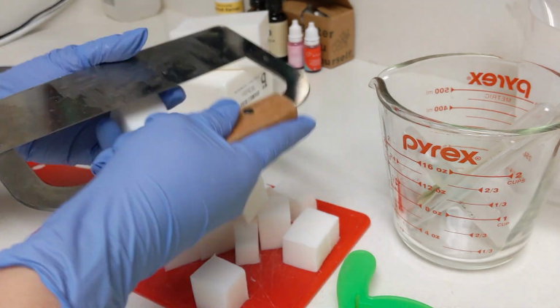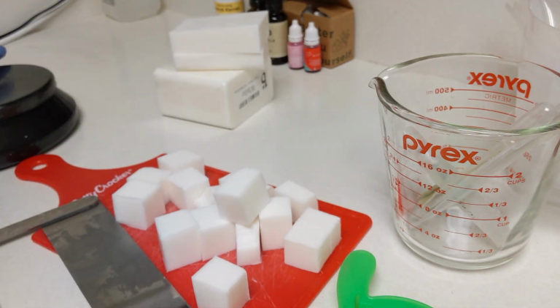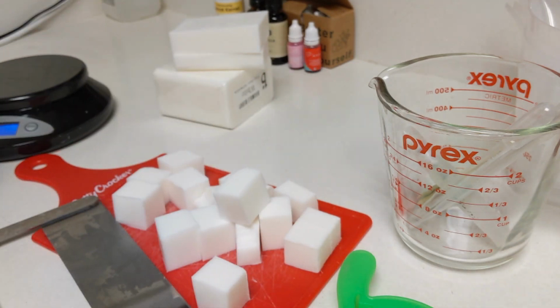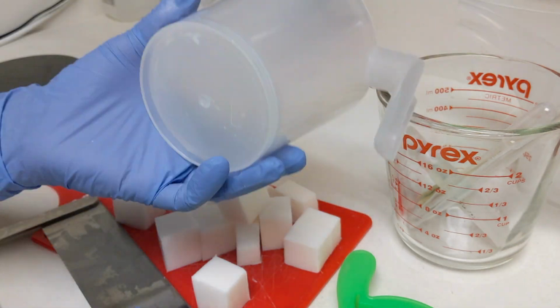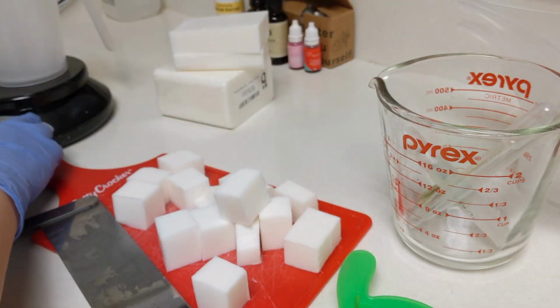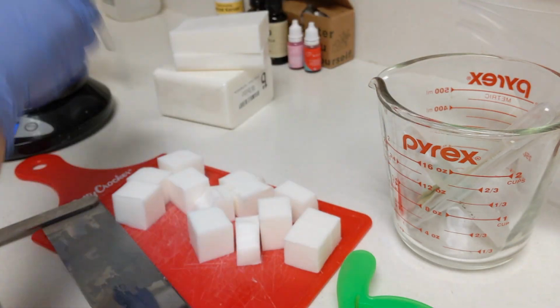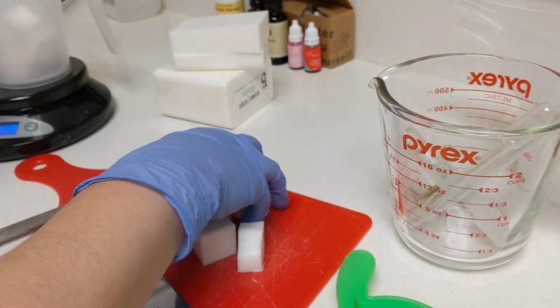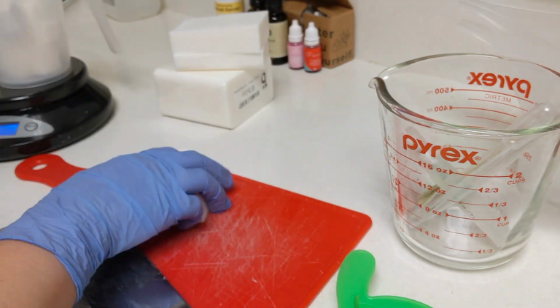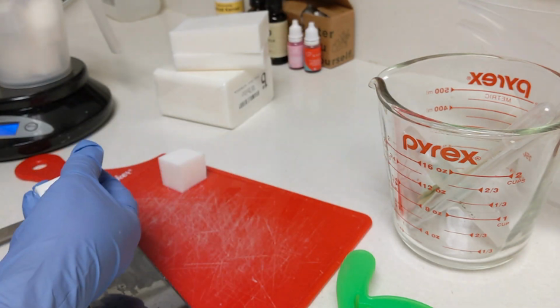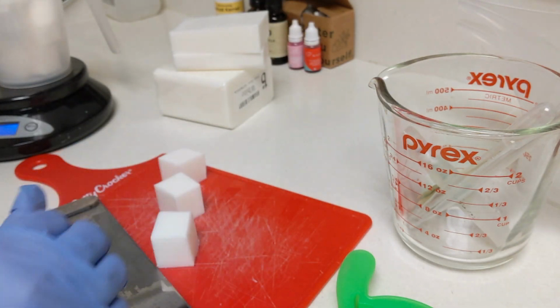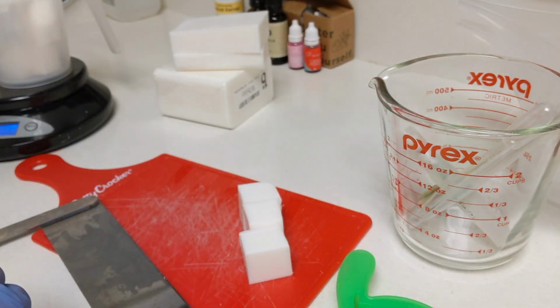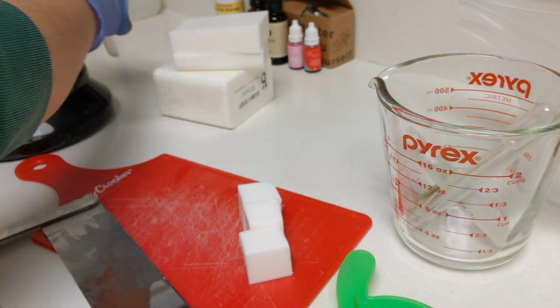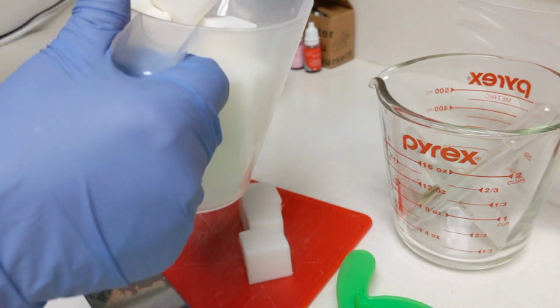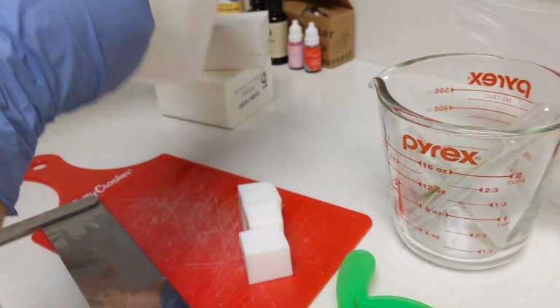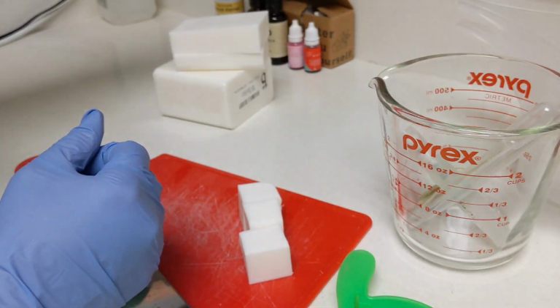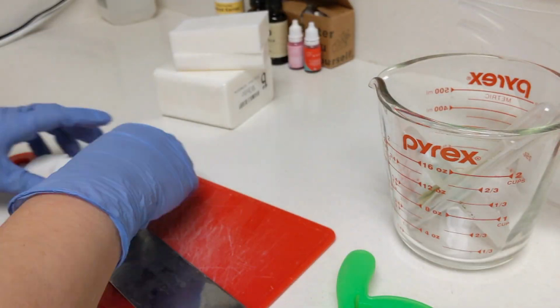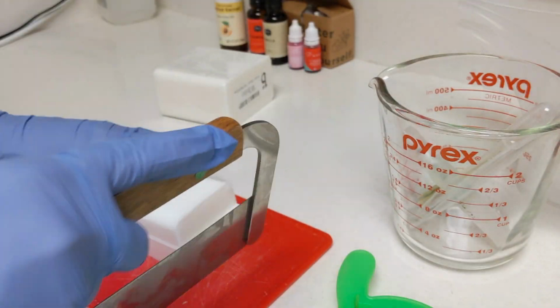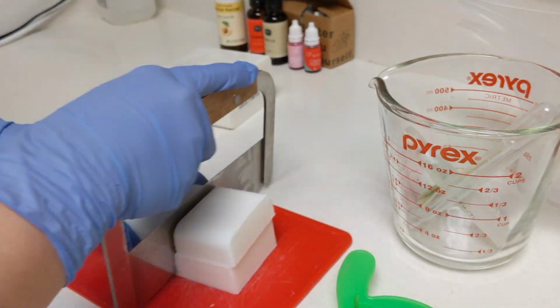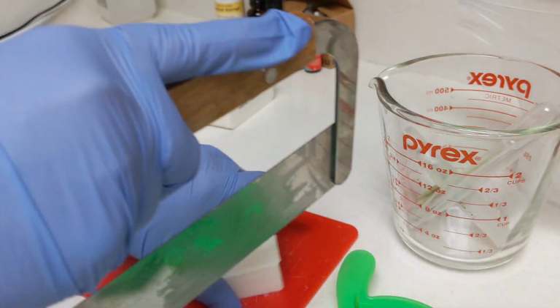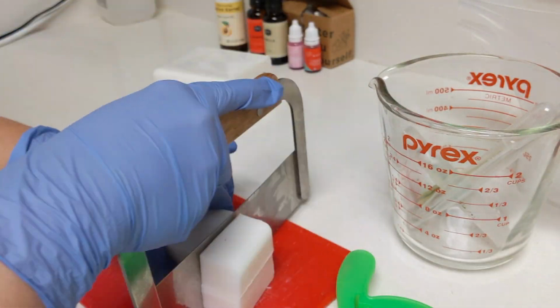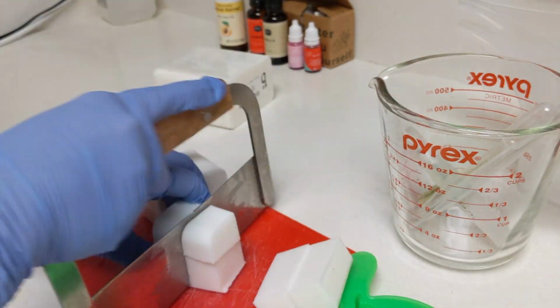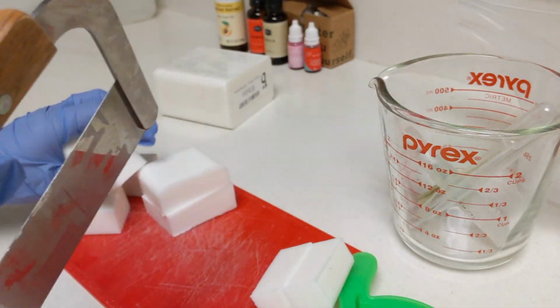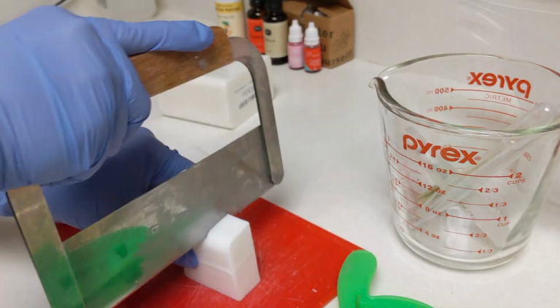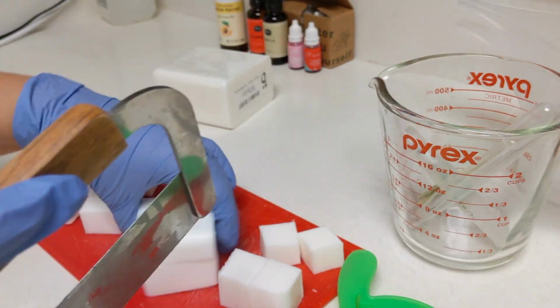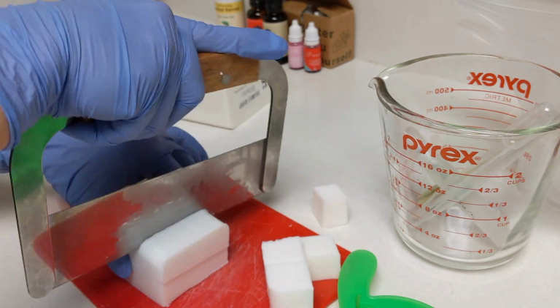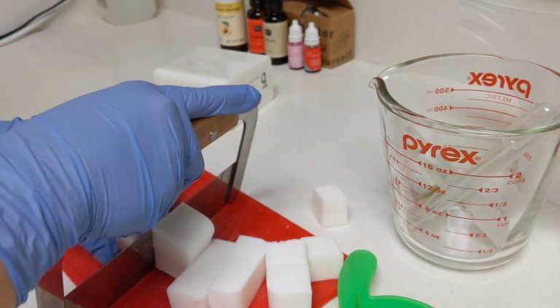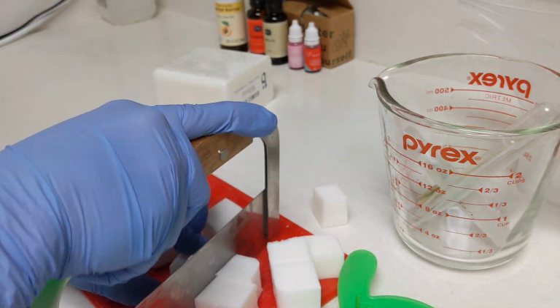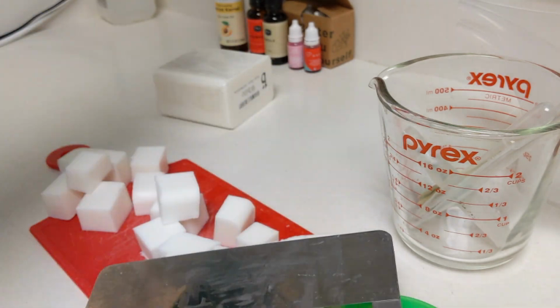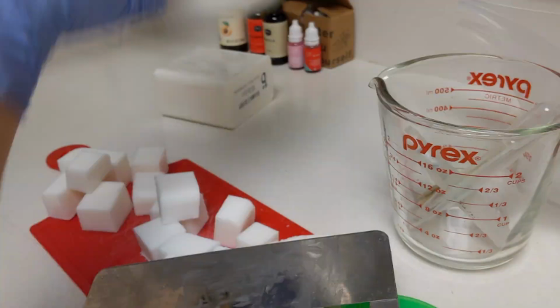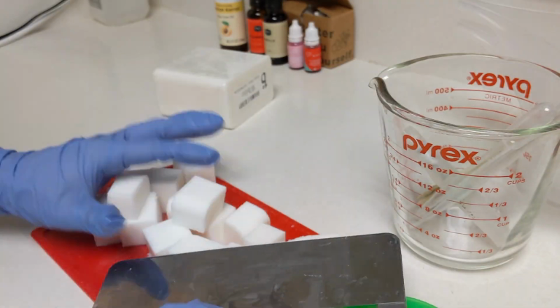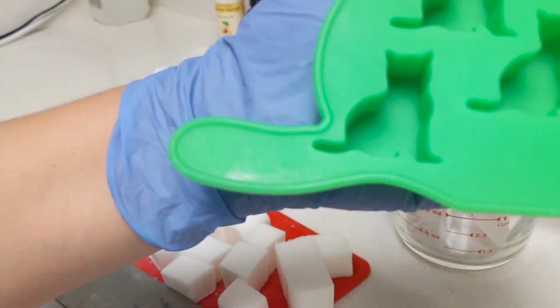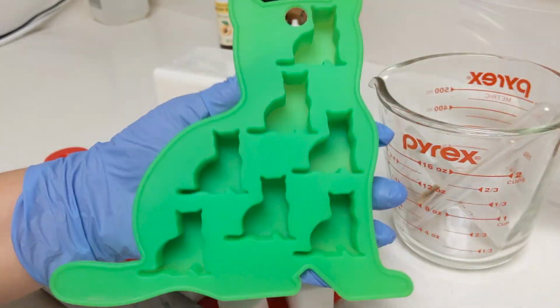I just made it for my birthday party. I started out with a base of Bramble Berry white soap — I think this is the cold process soap — and all I'm doing is just chopping it up.